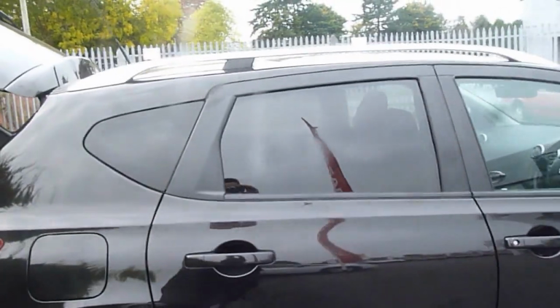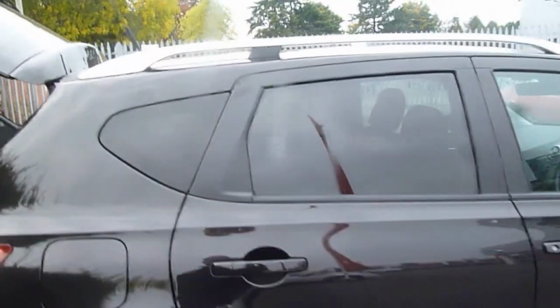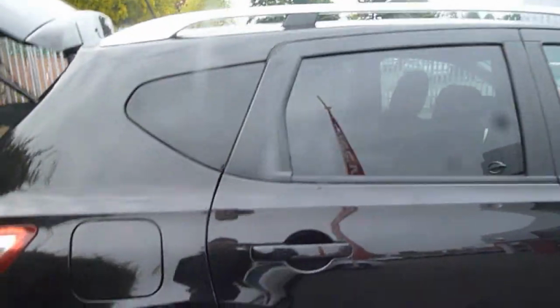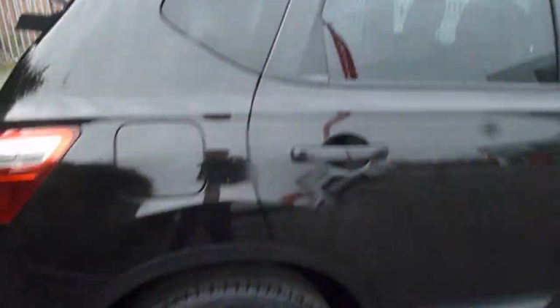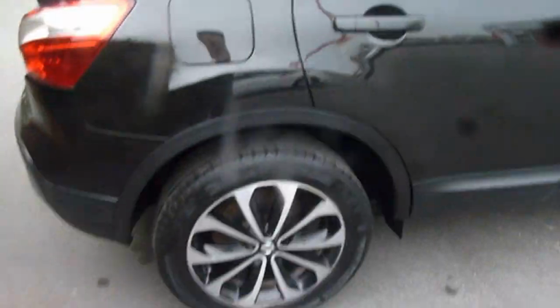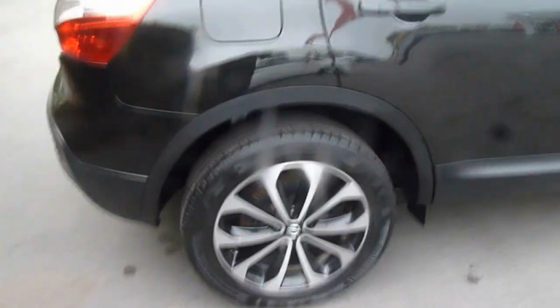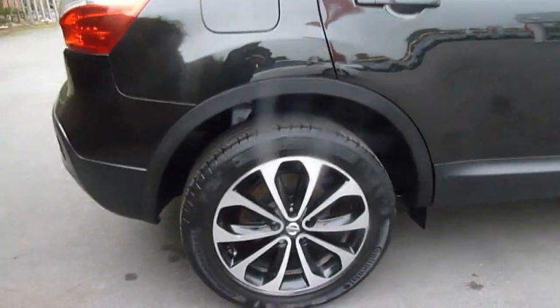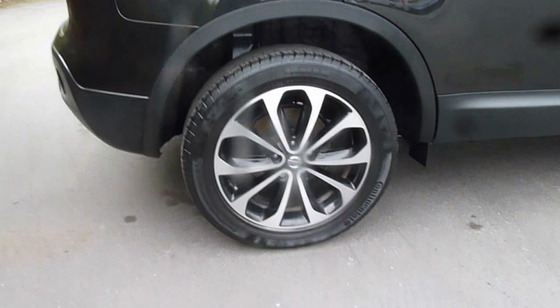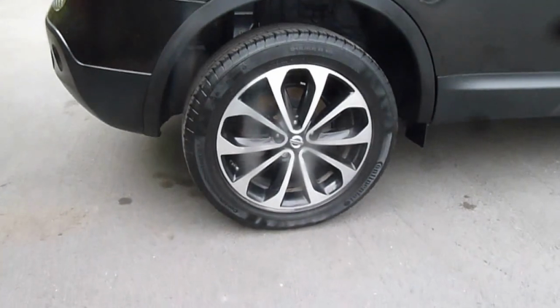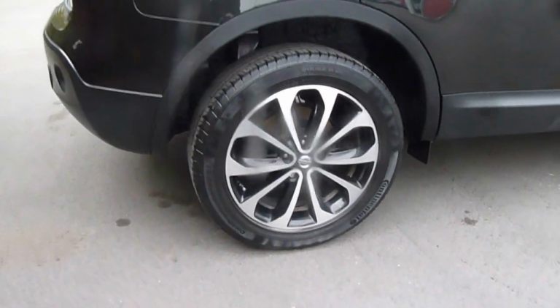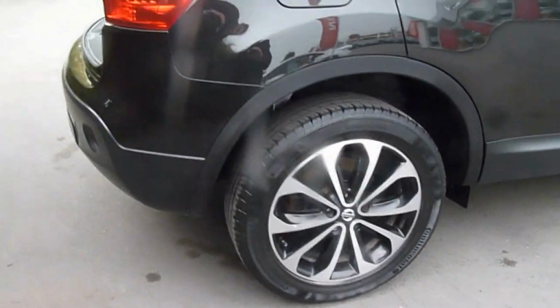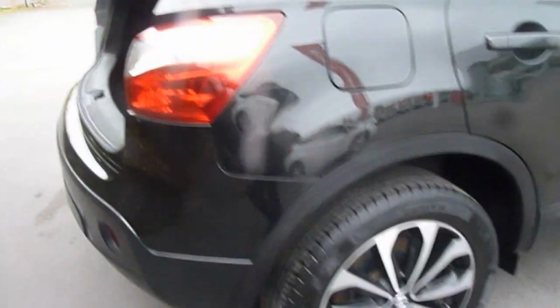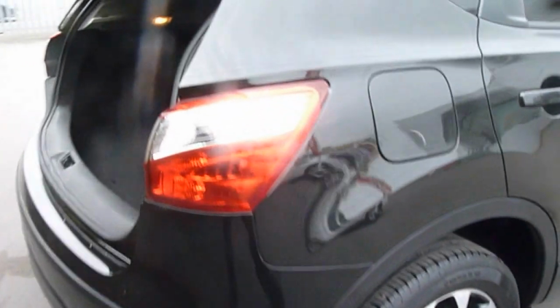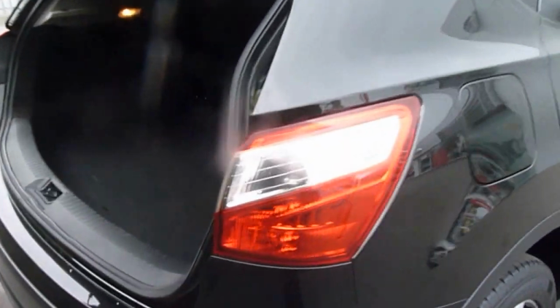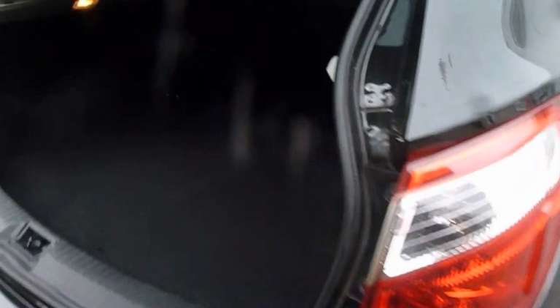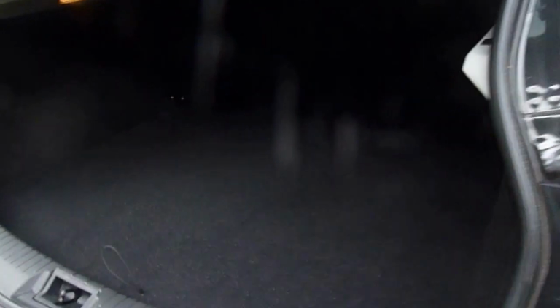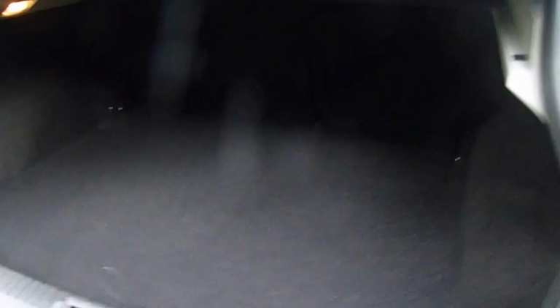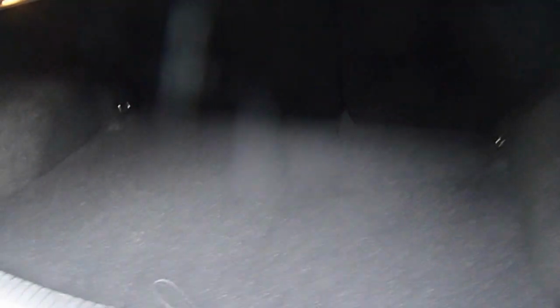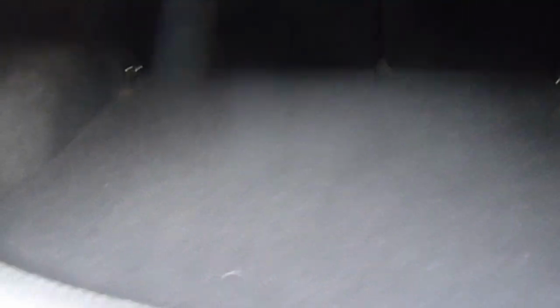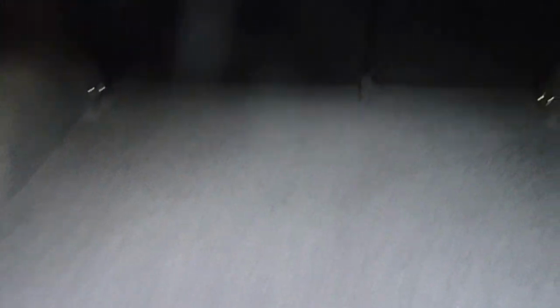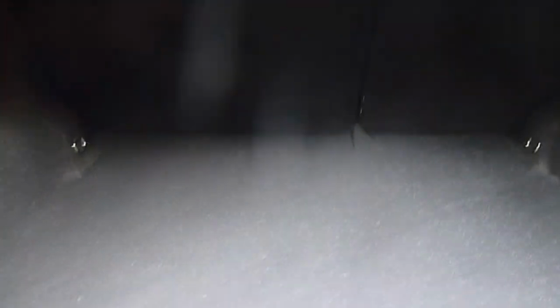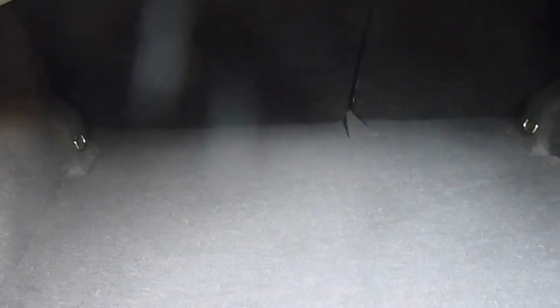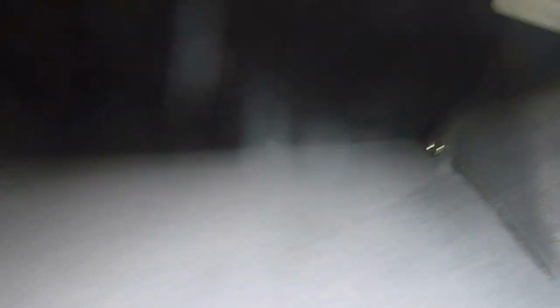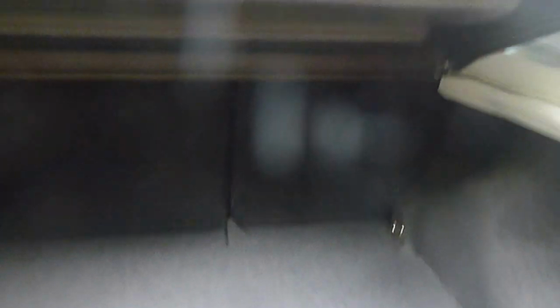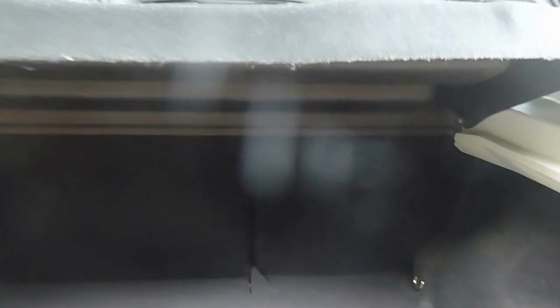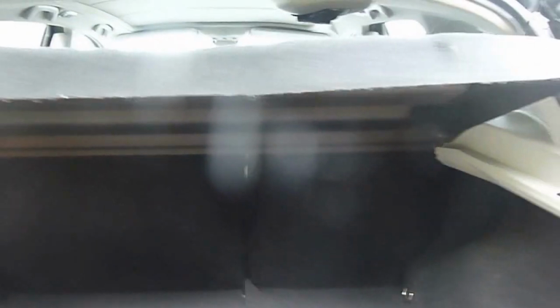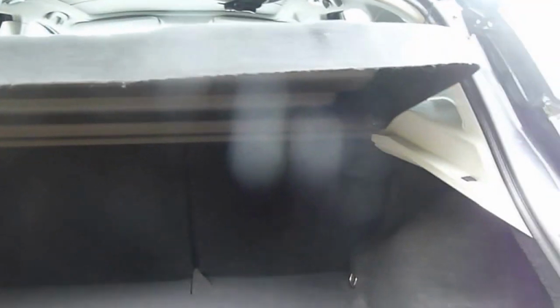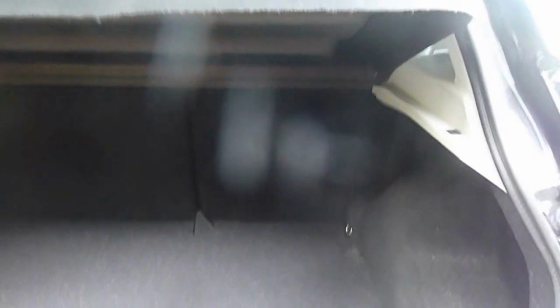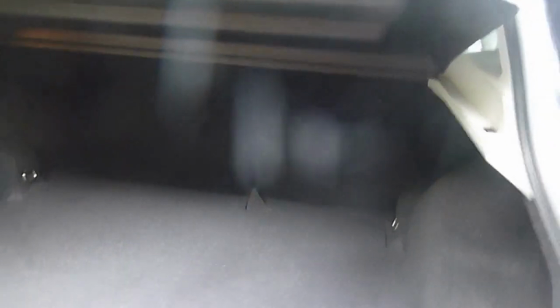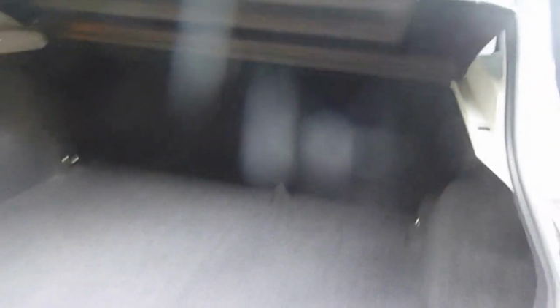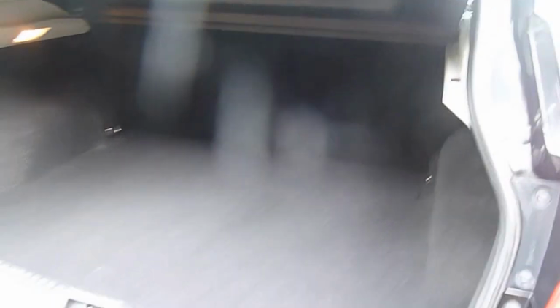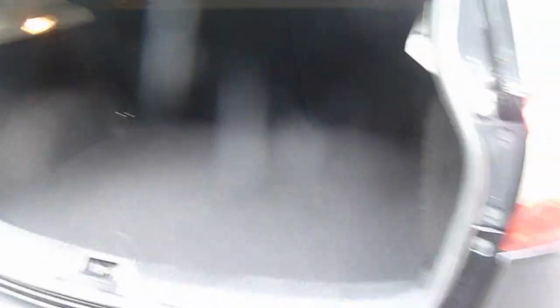You have the rear privacy glass and 18 inch alloy wheels. There's really good boot space in the Qashqai, and the seats also fold down to an almost flat position in a 60-40 split.